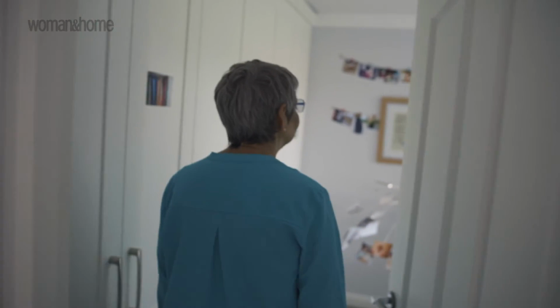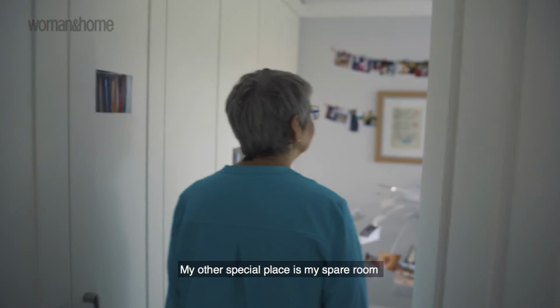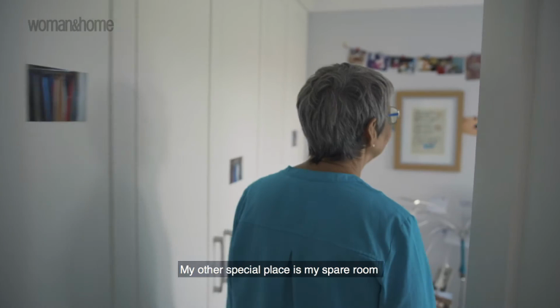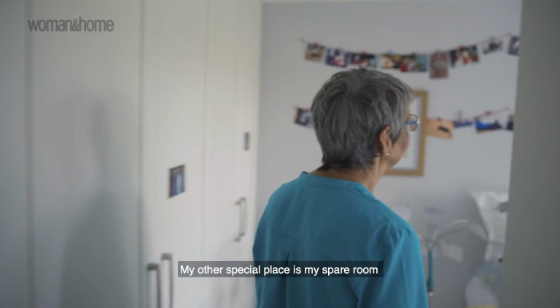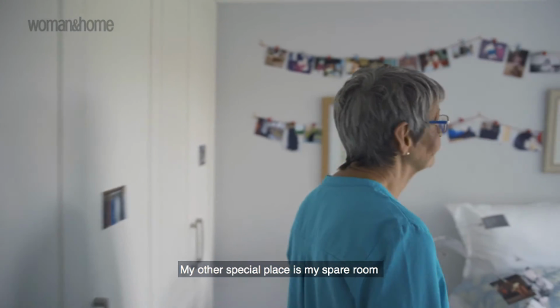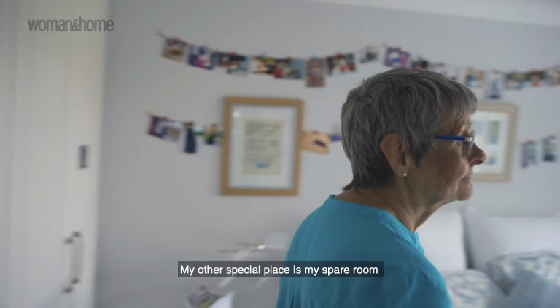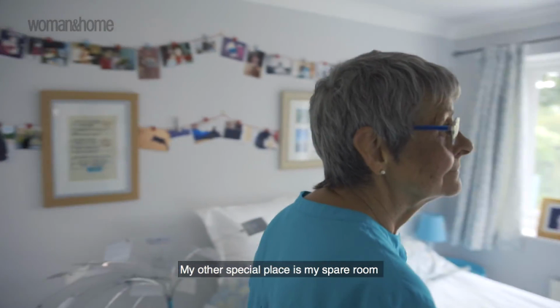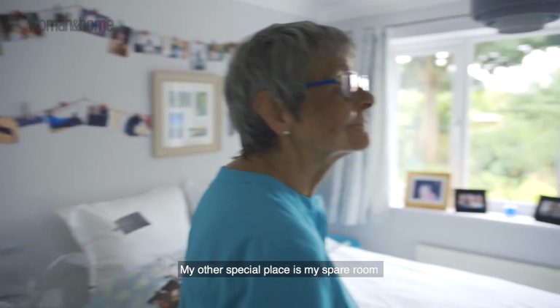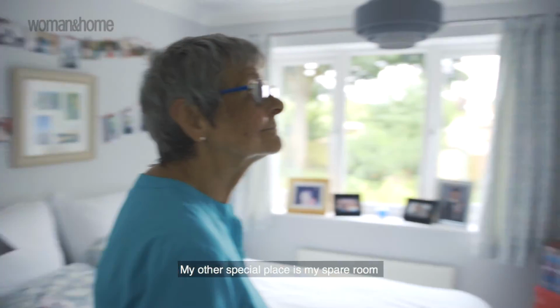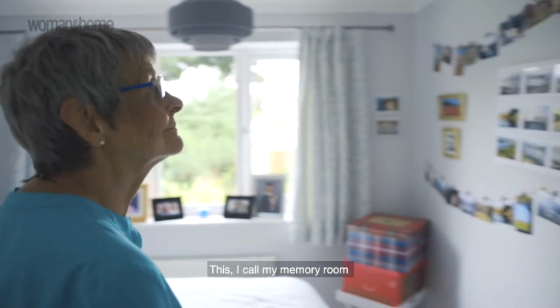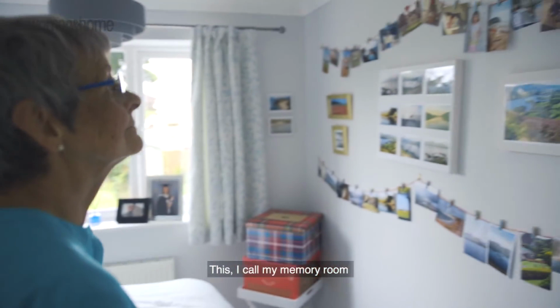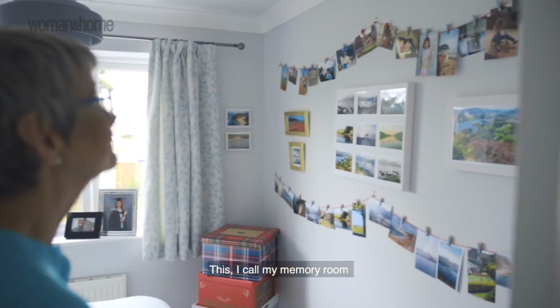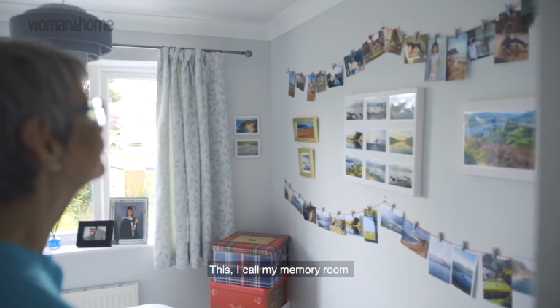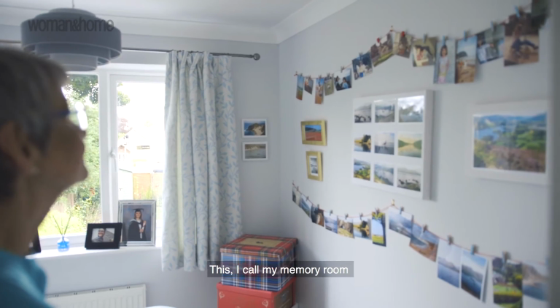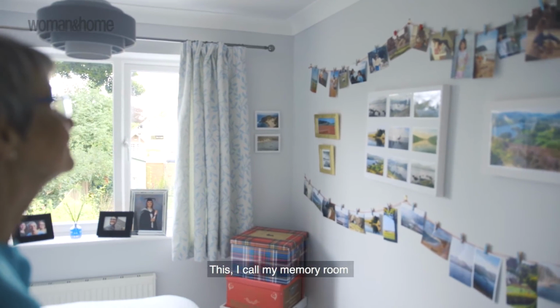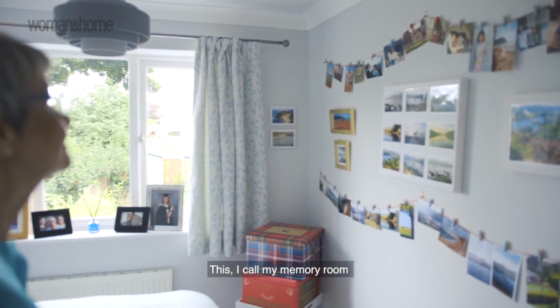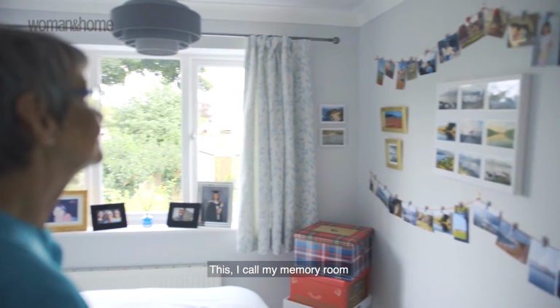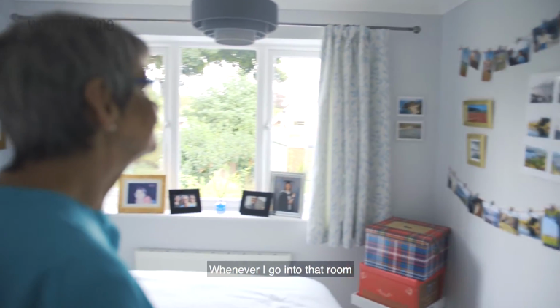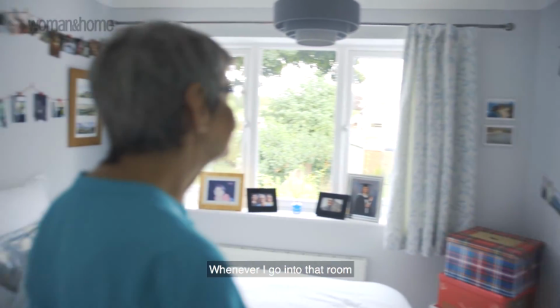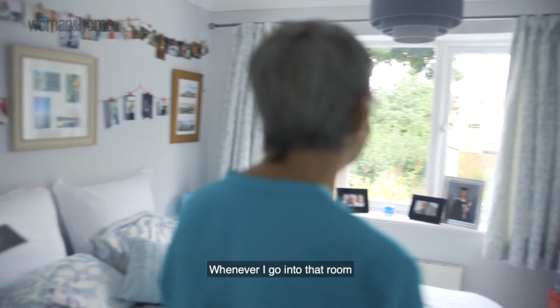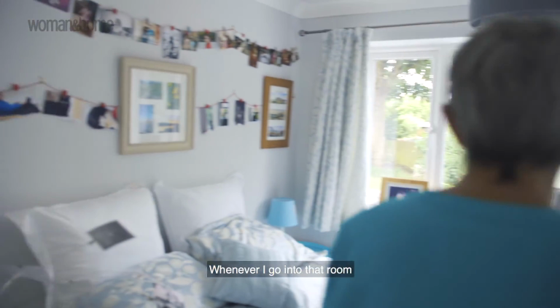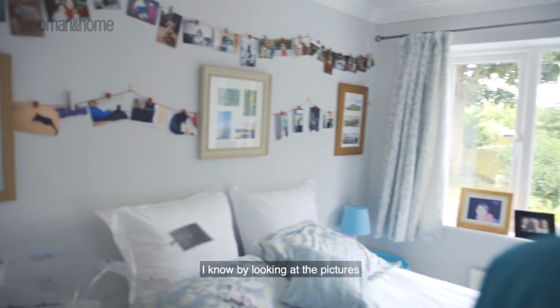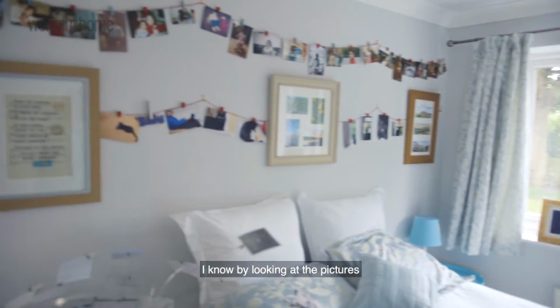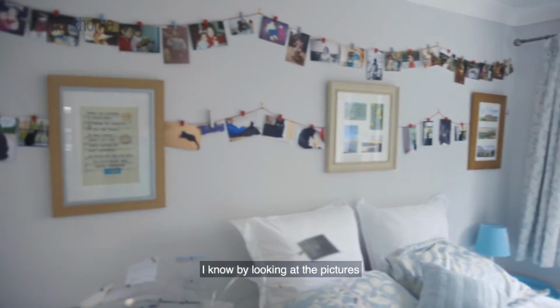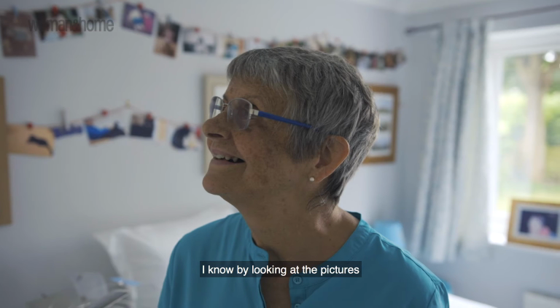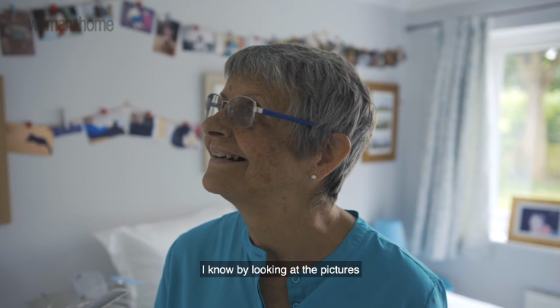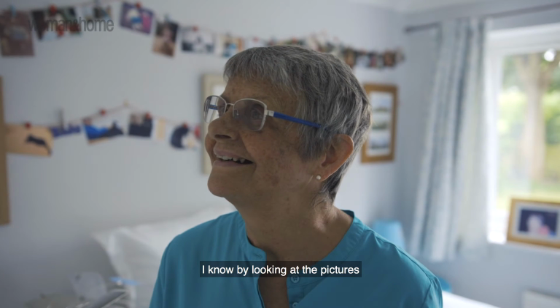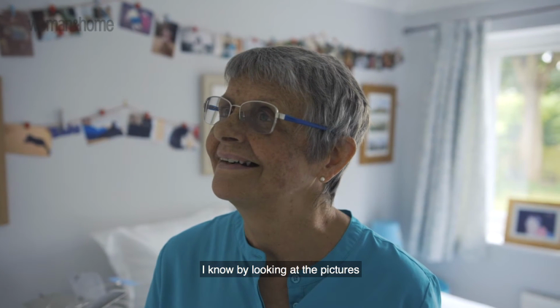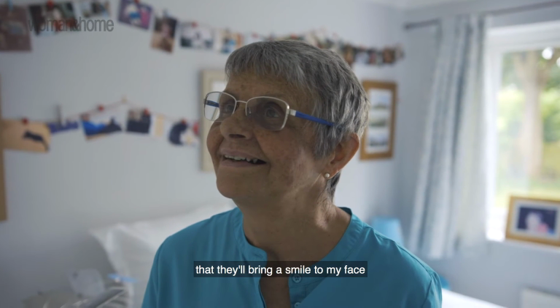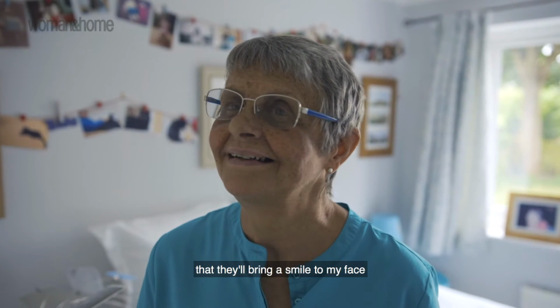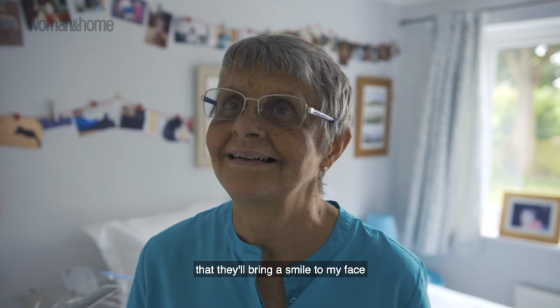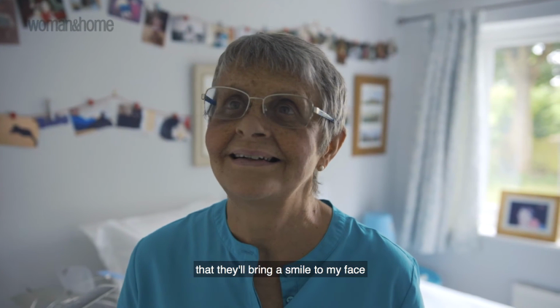My other special place is my spare room. This I call my memory room. Whenever I go into that room, I know by looking at the pictures that they'll bring a smile to my face.